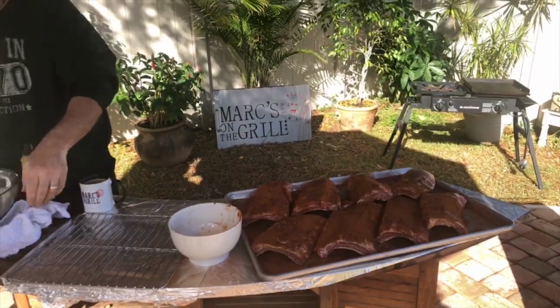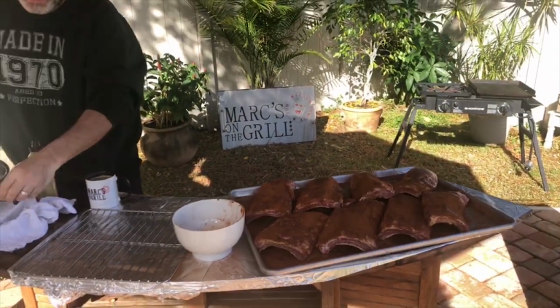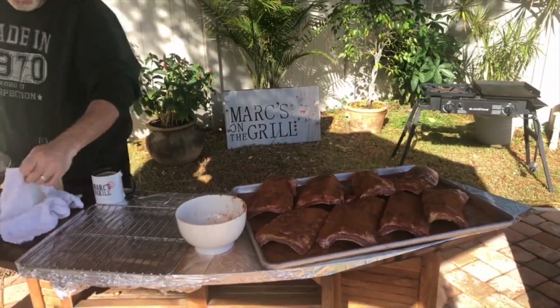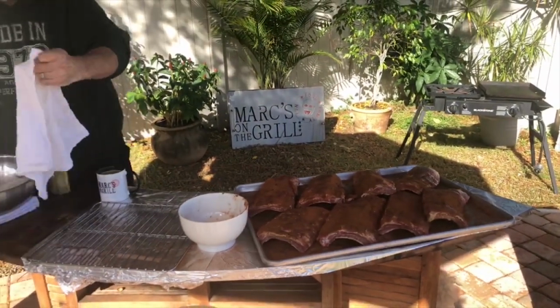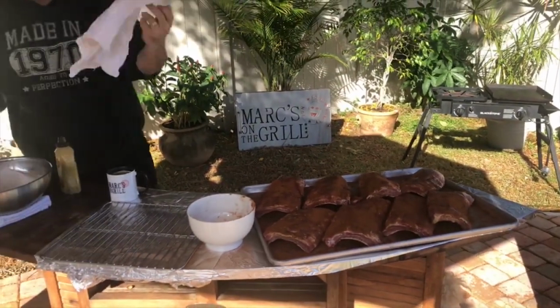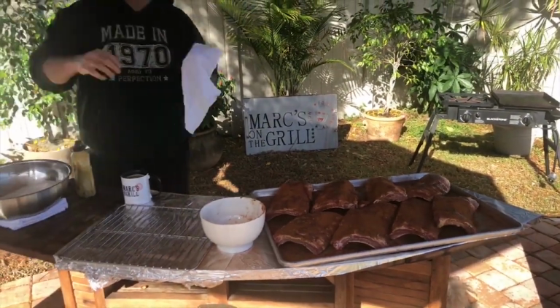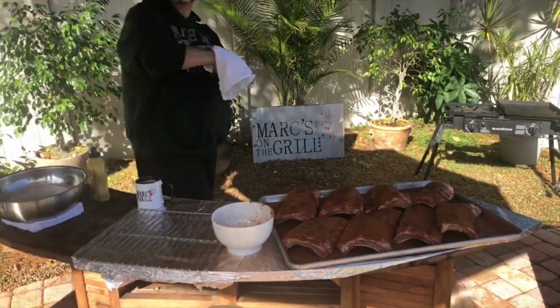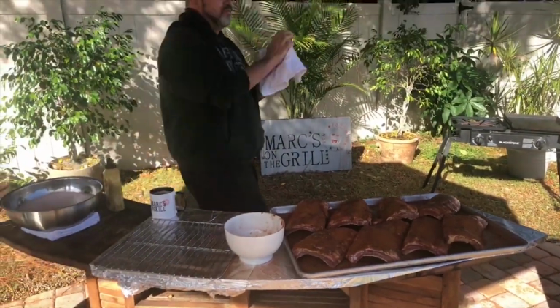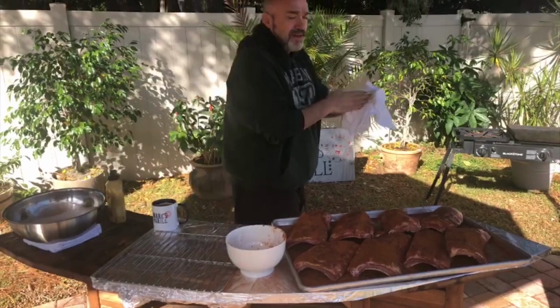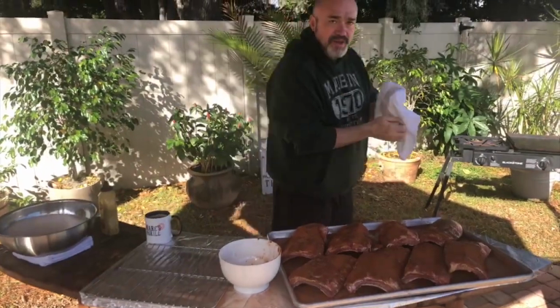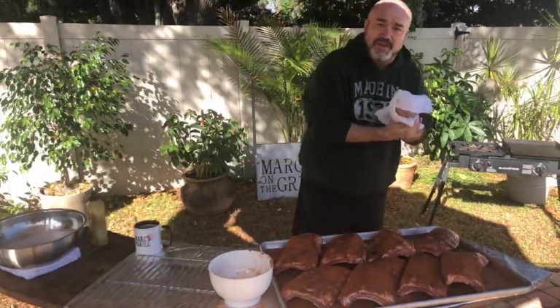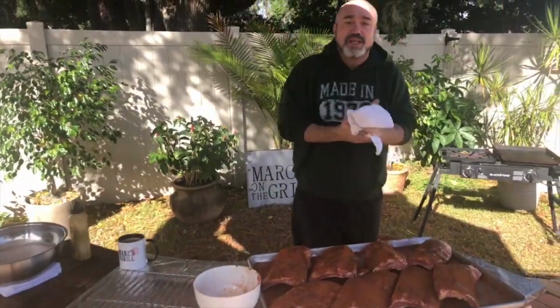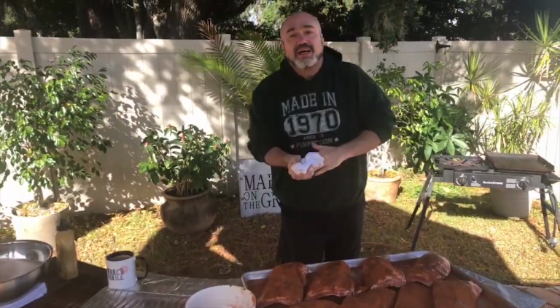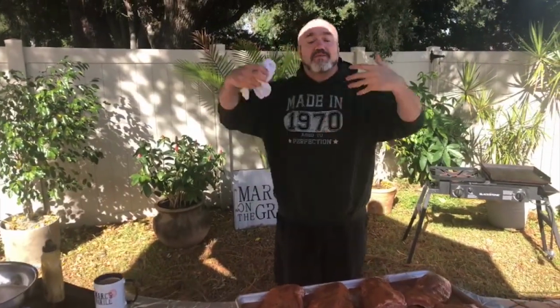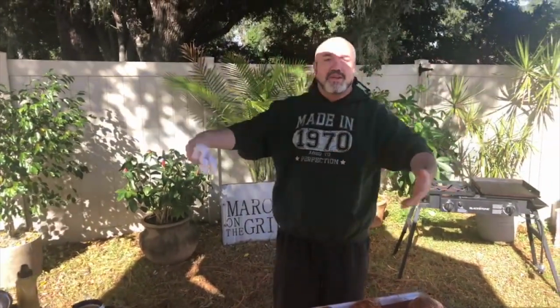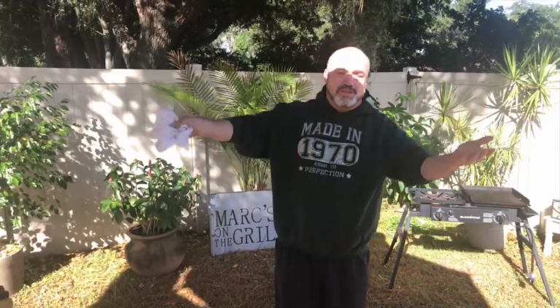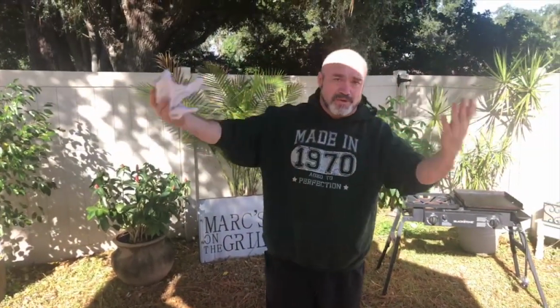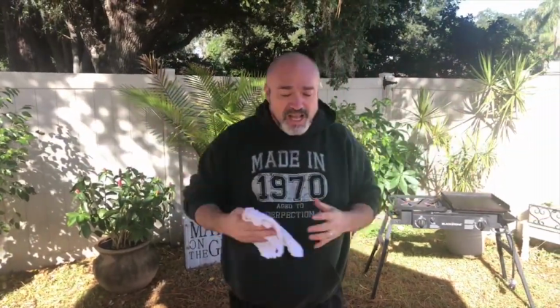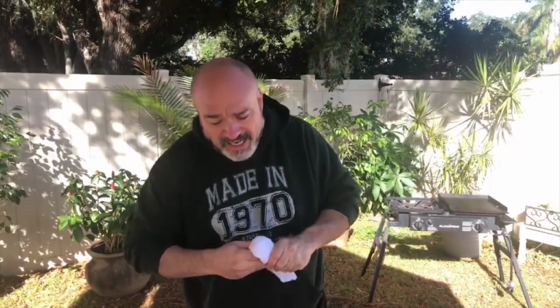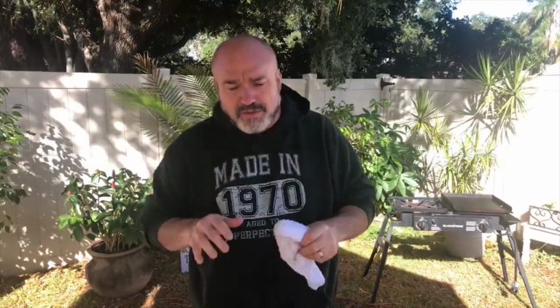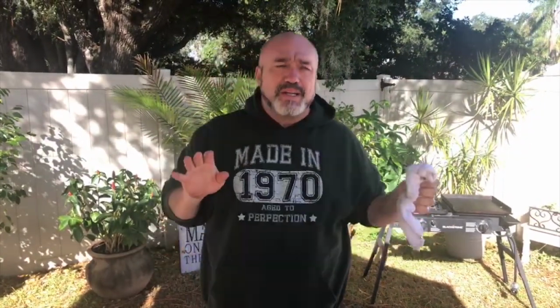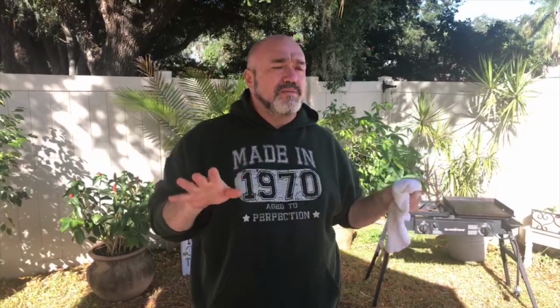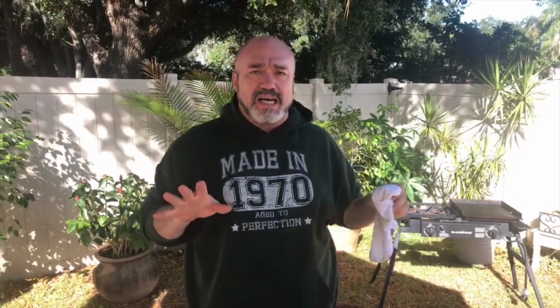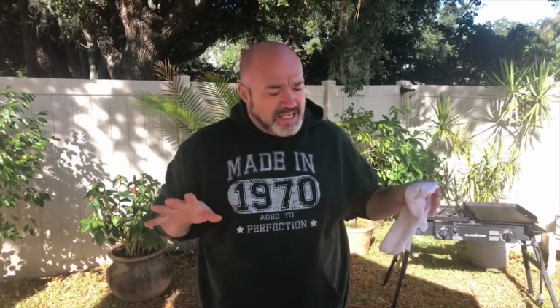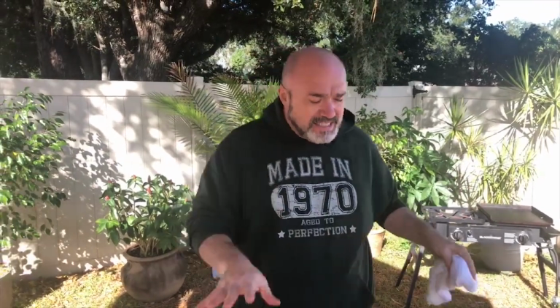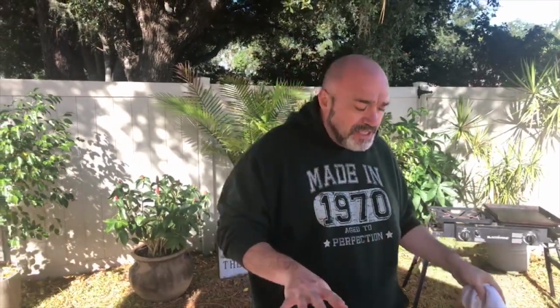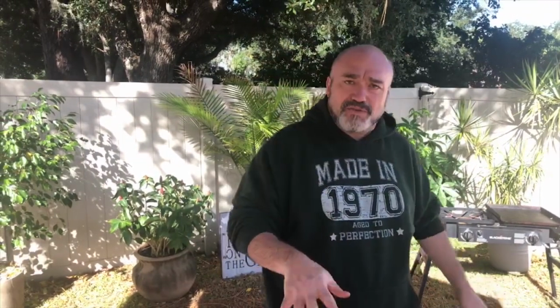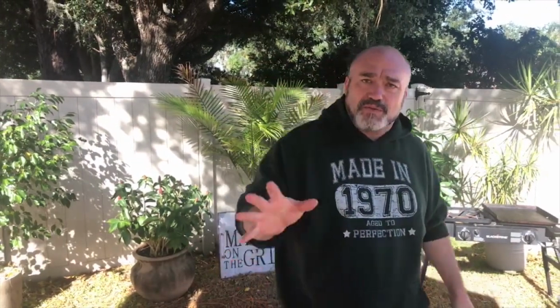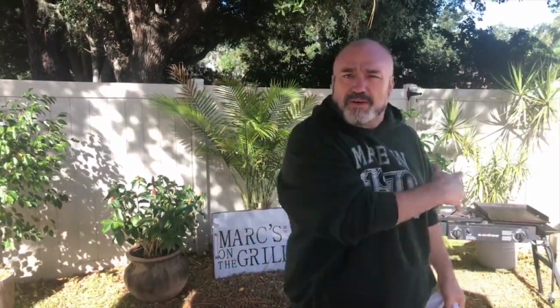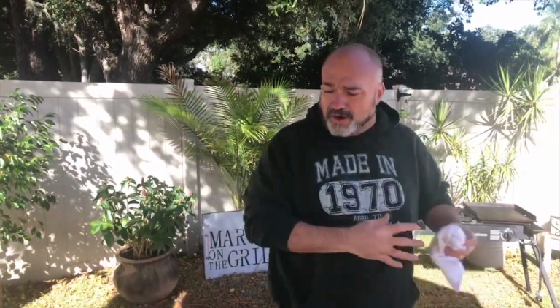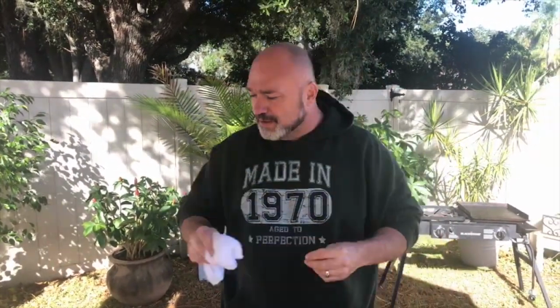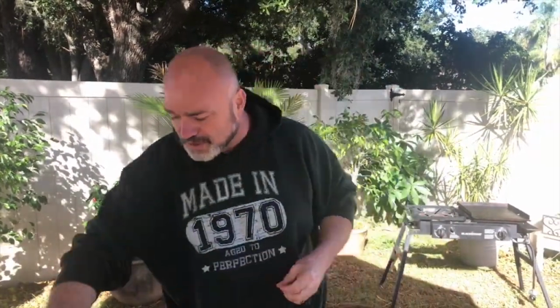By the way, we've also started up our YouTube channel. That's a fun place to find even more videos, more tips, more tricks. And on YouTube, we spend a little bit more time getting into the depth and details of the finer points of barbecuing and grilling.